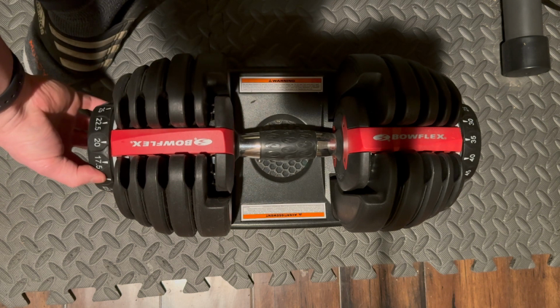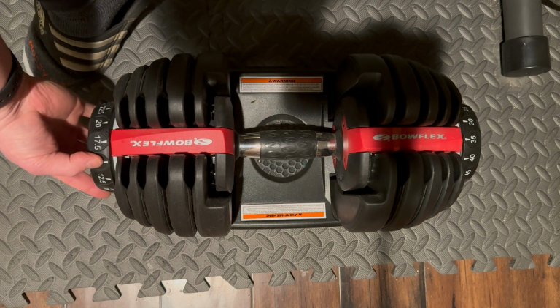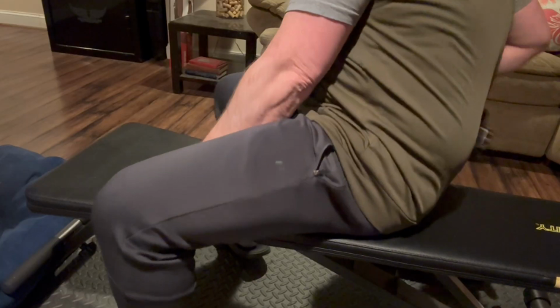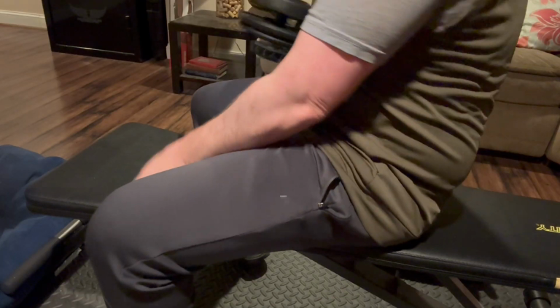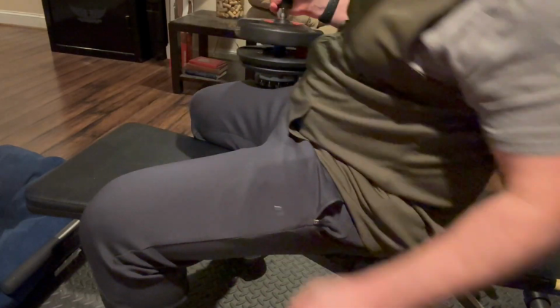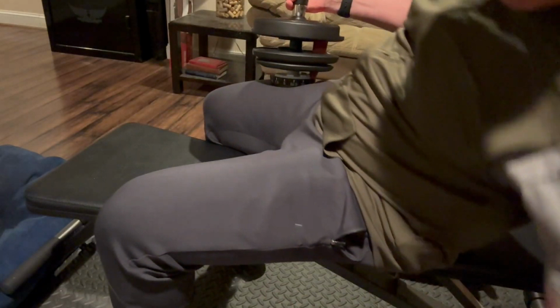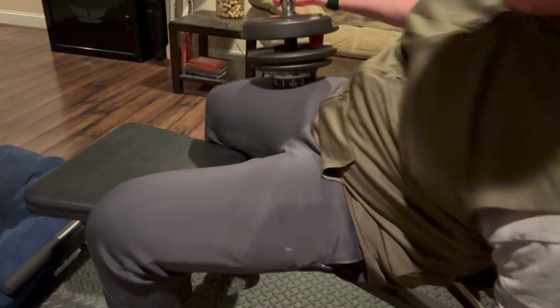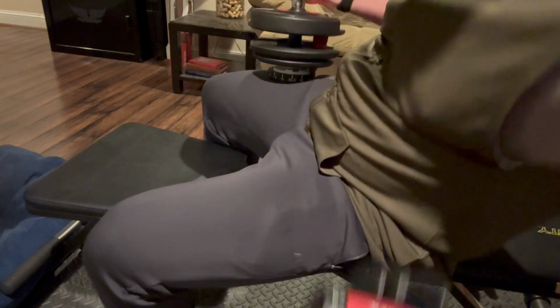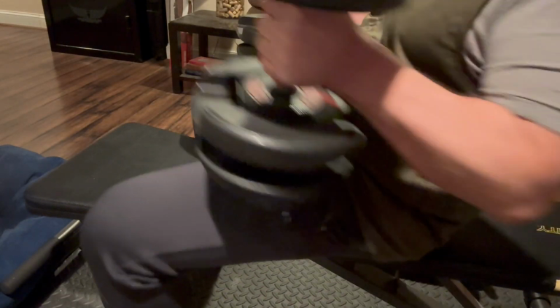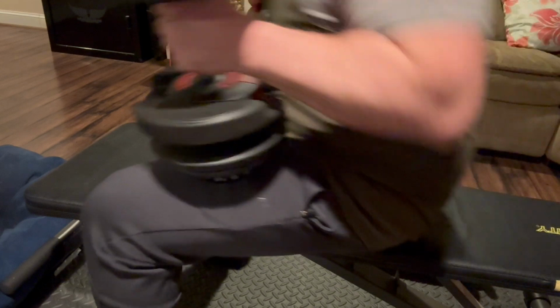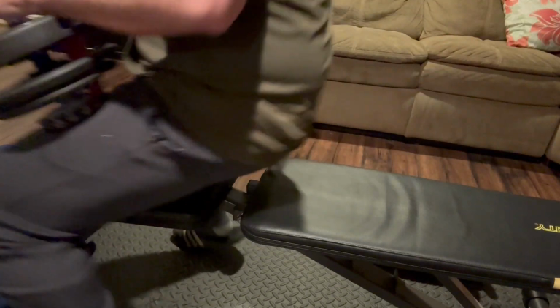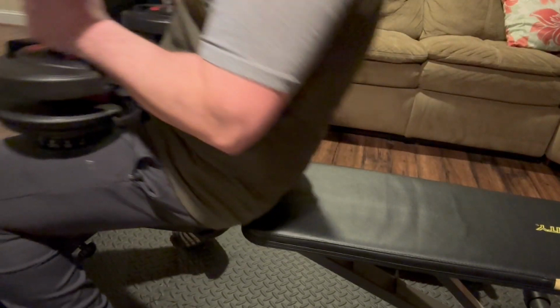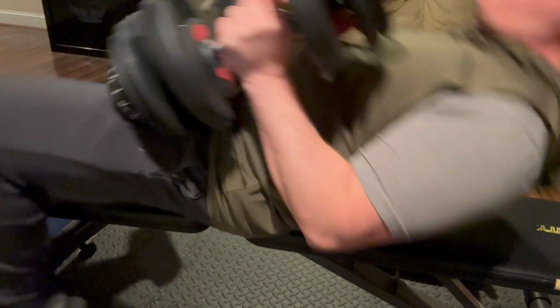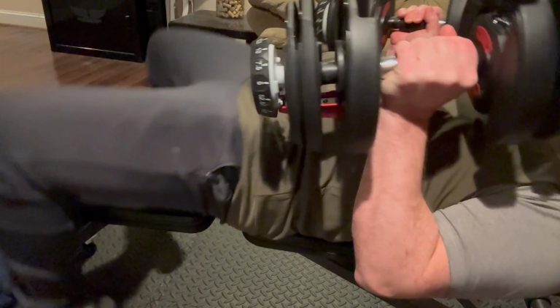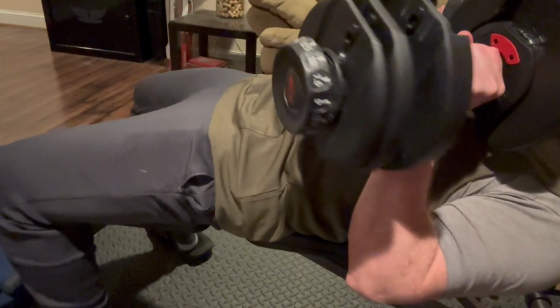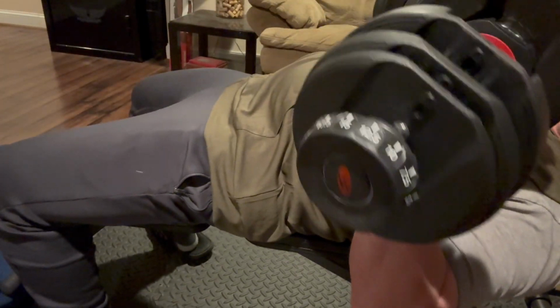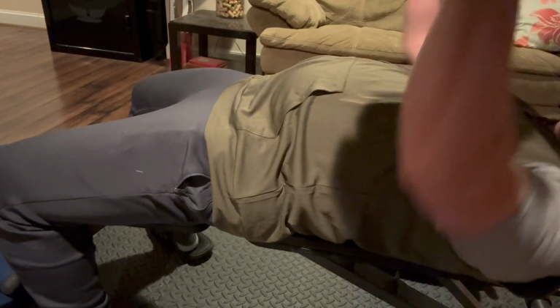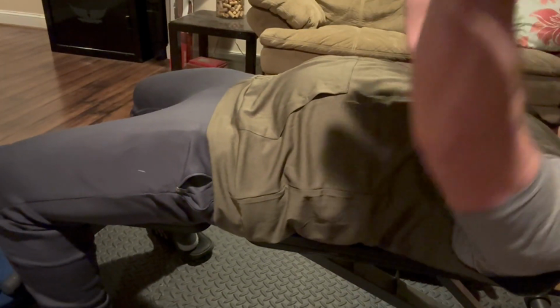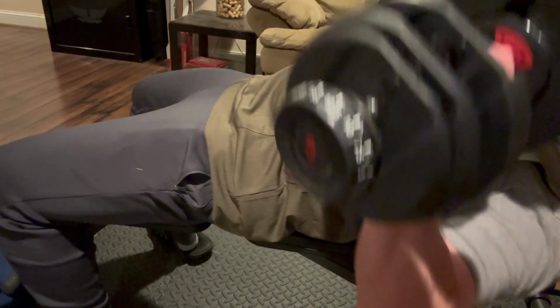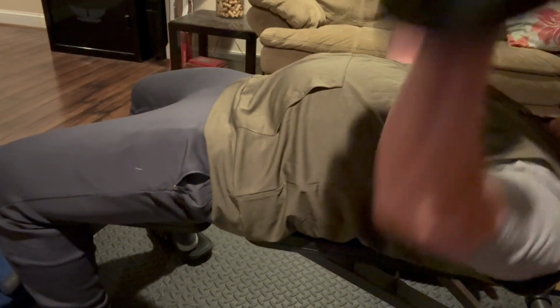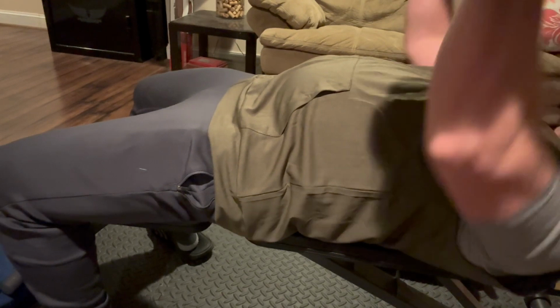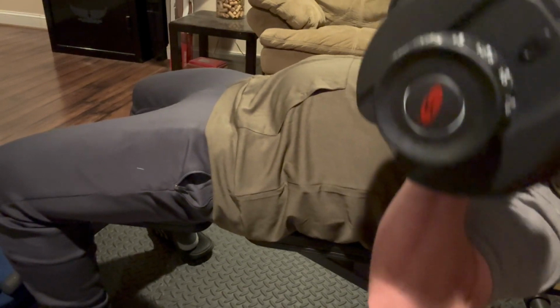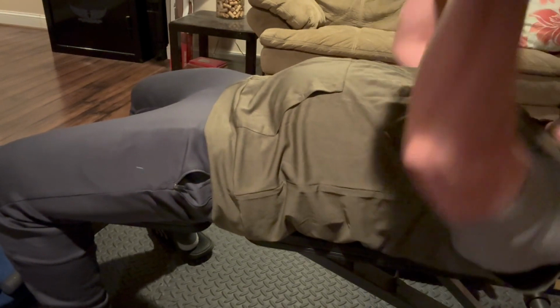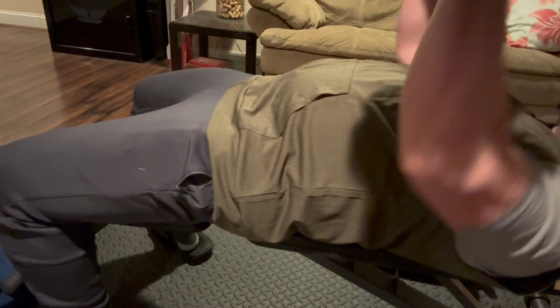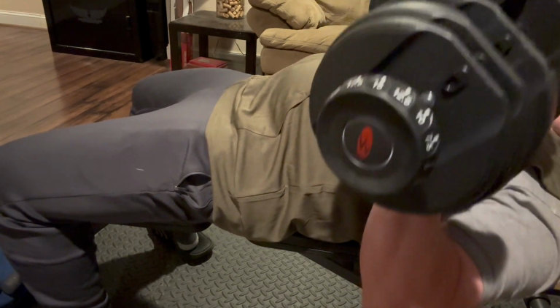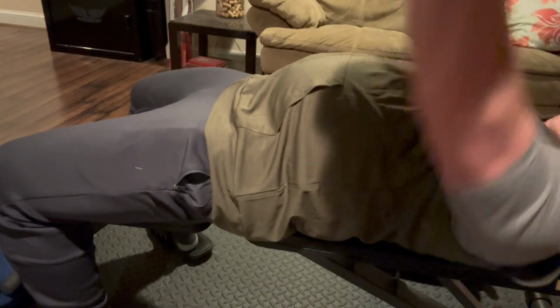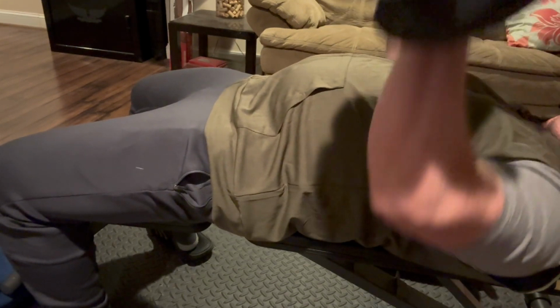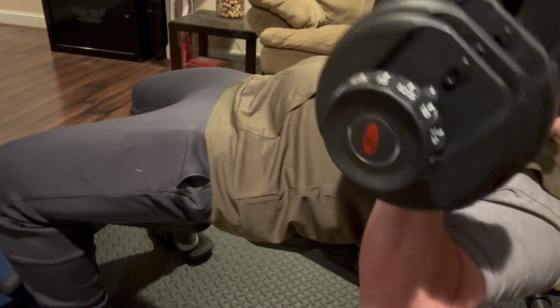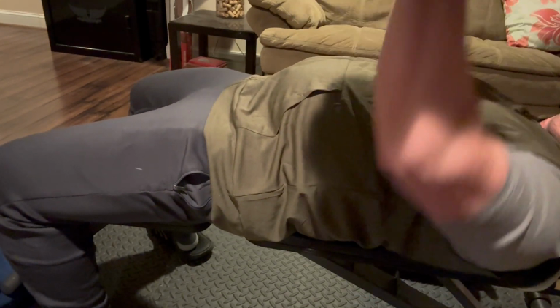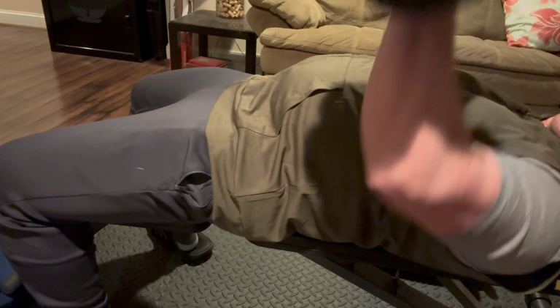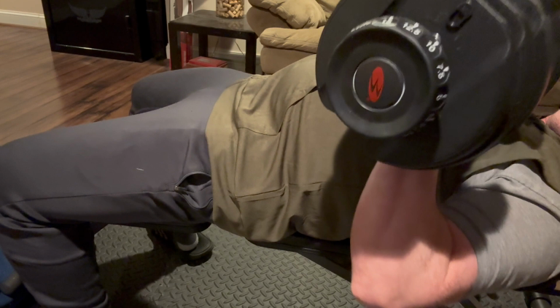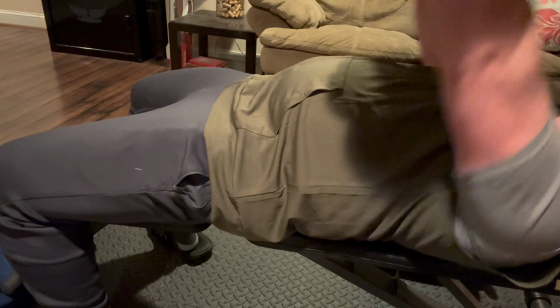Beyond saving space and looking good, they function very well. I've never had any issues — nothing has ever broken — and I use these usually at least two or three times a week. There's been no issues whatsoever.